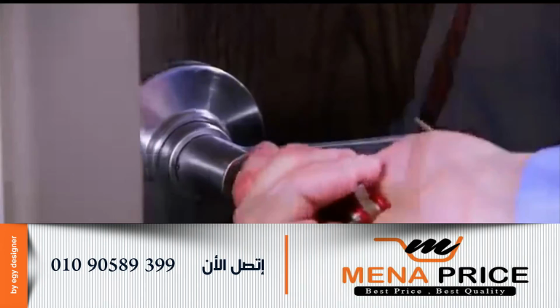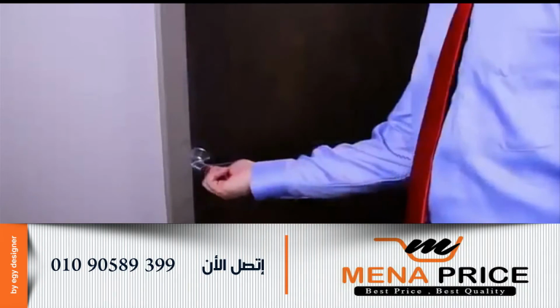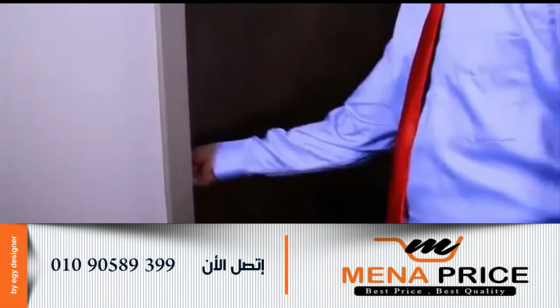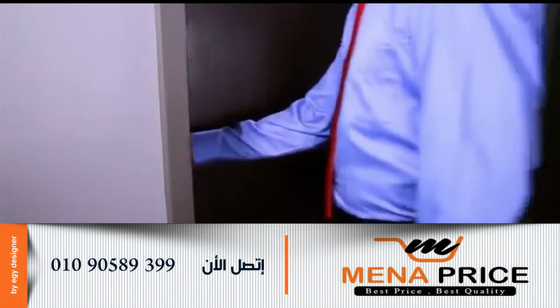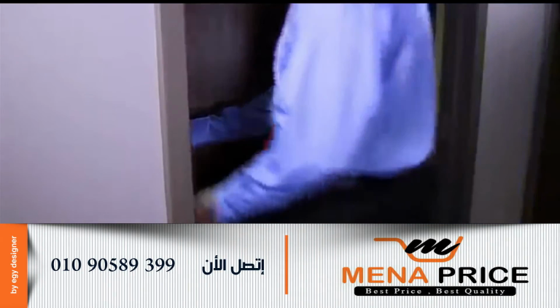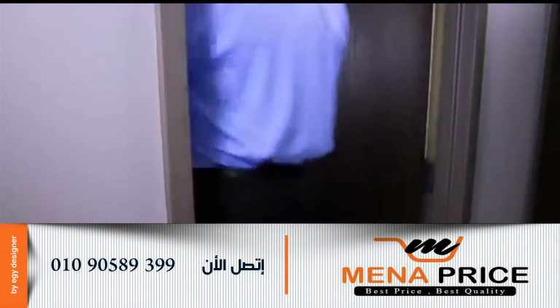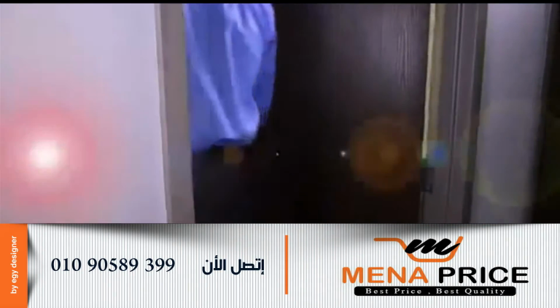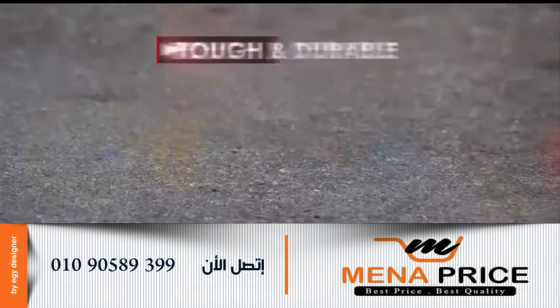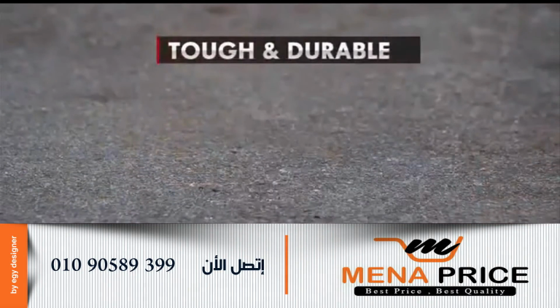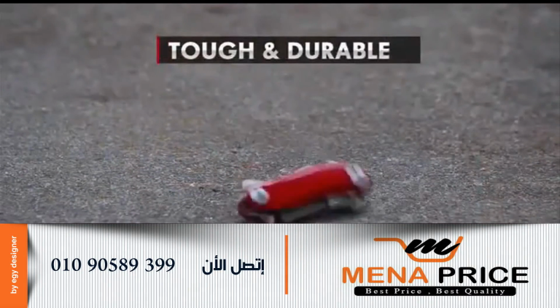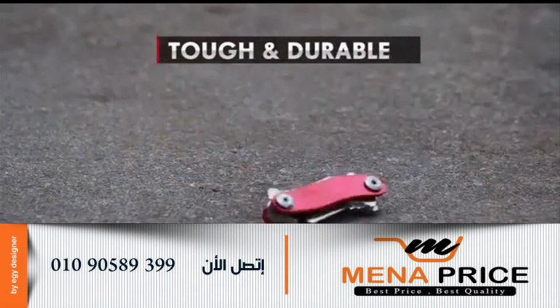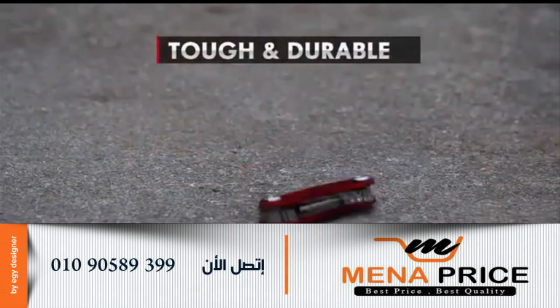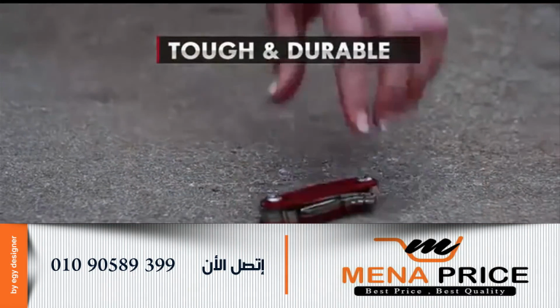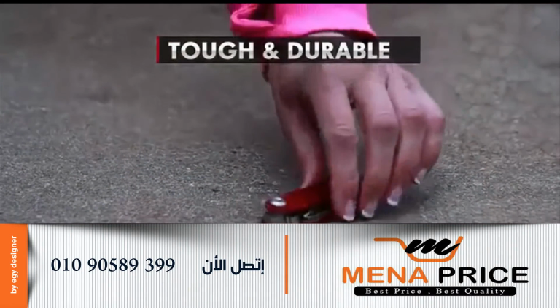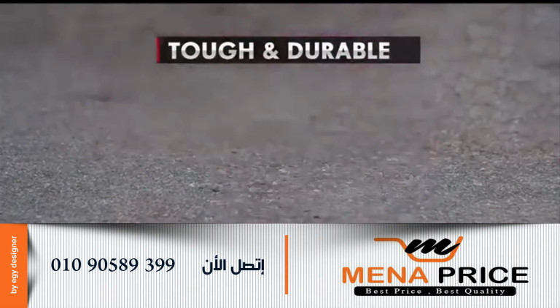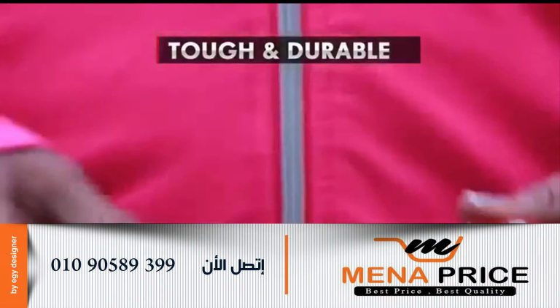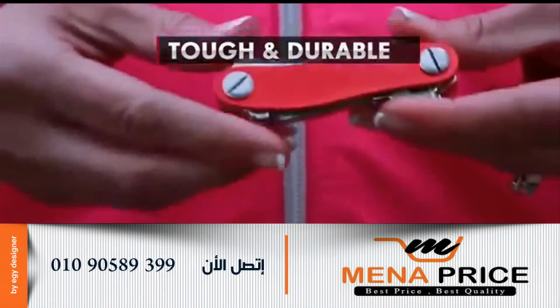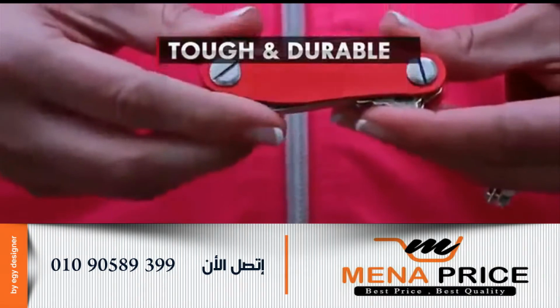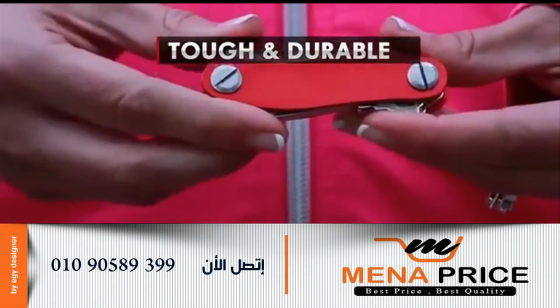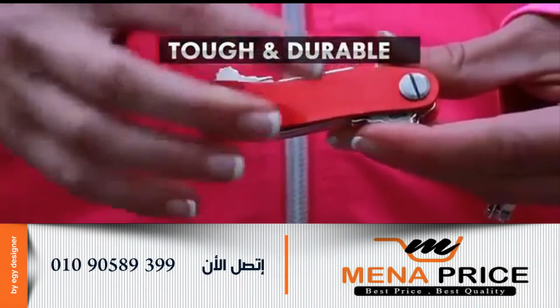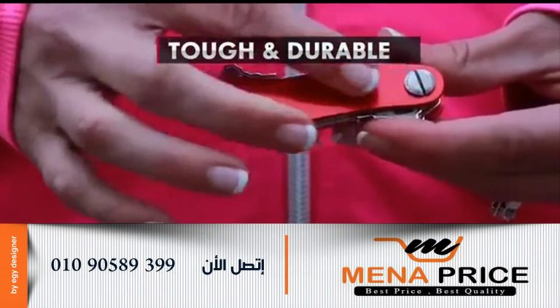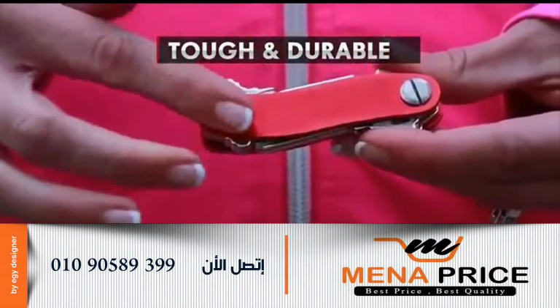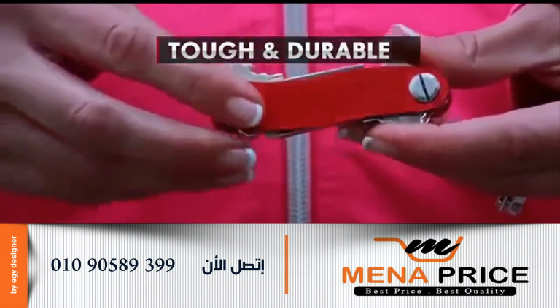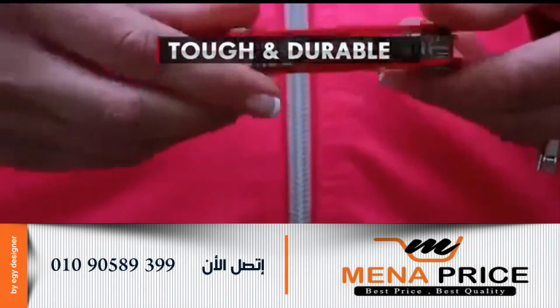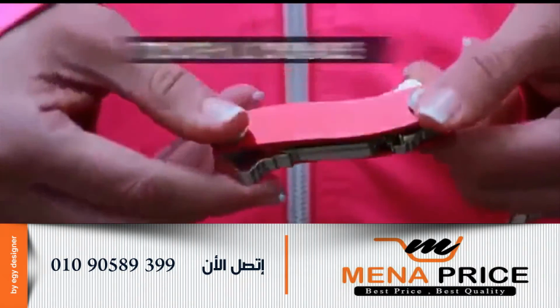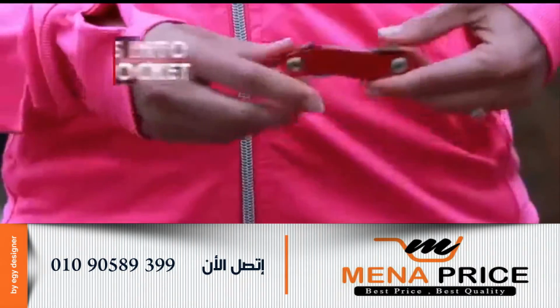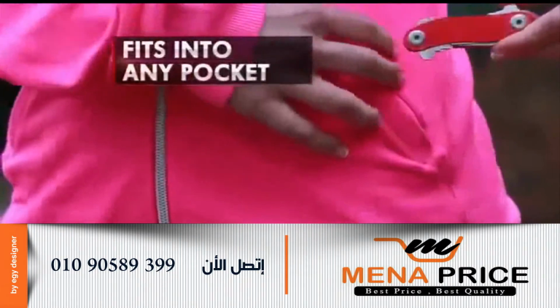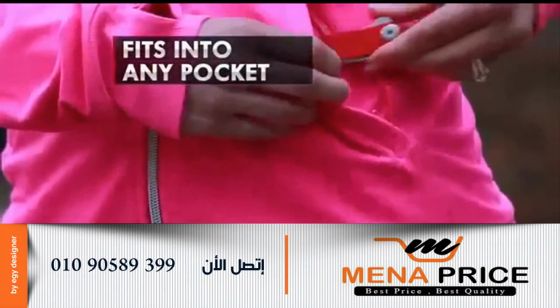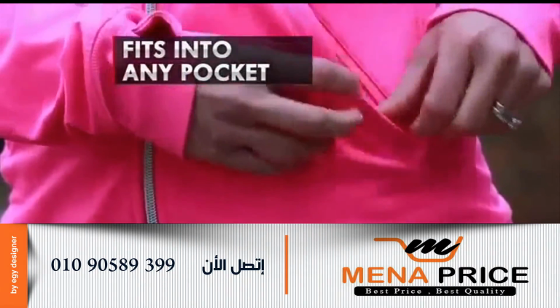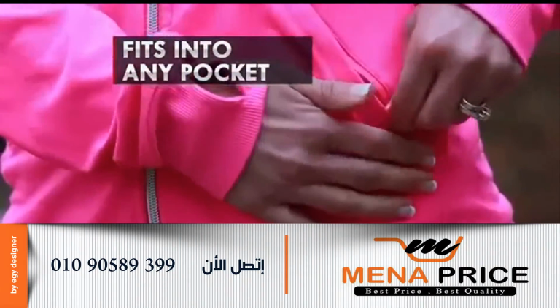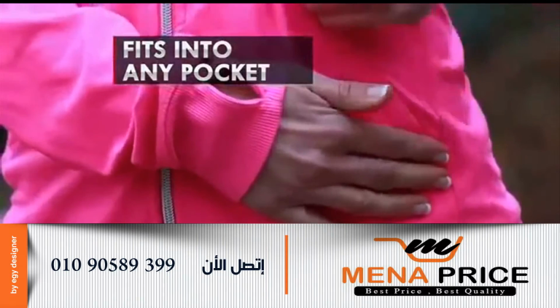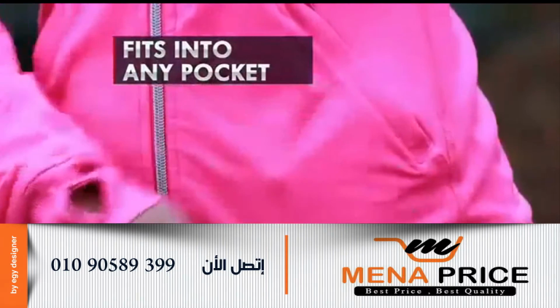Never search through a big bulky key ring again. CleverKey is tough and durable, made from aircraft grade aluminum — no scratches, dents or dings when it takes a tumble. Its smooth design comfortably fits into any pocket.